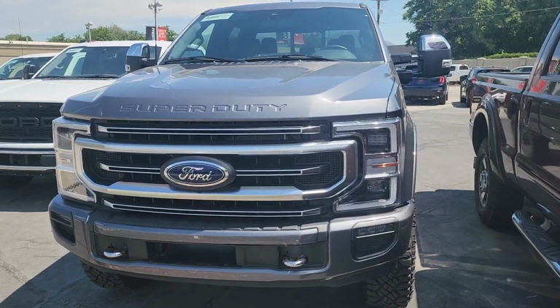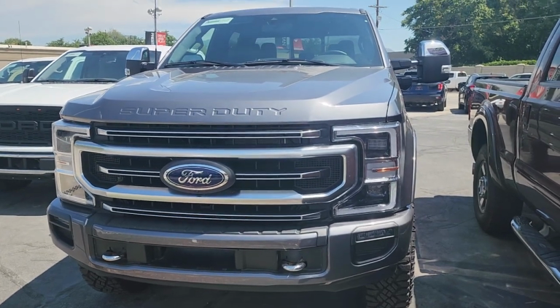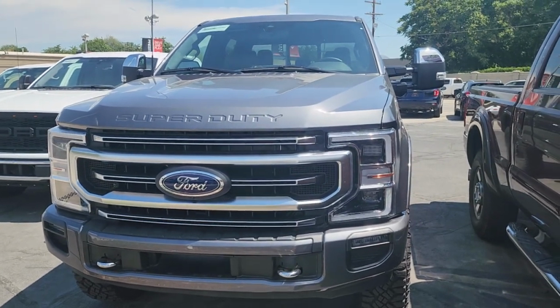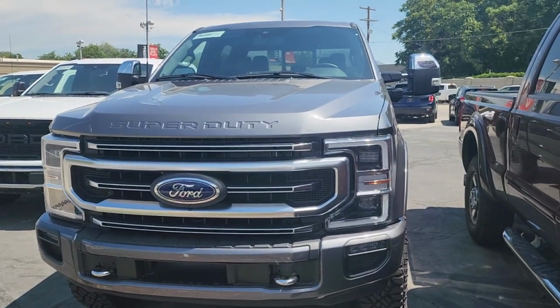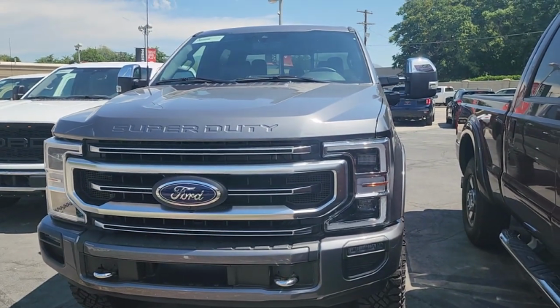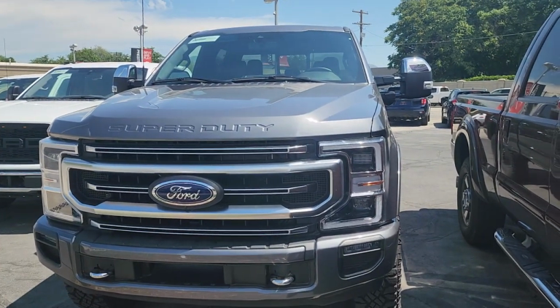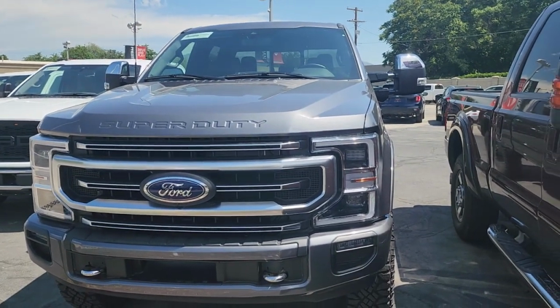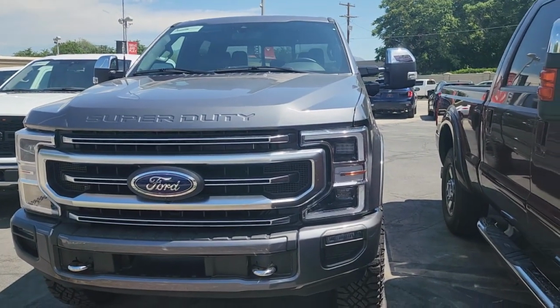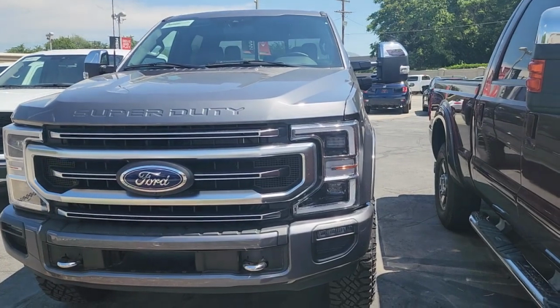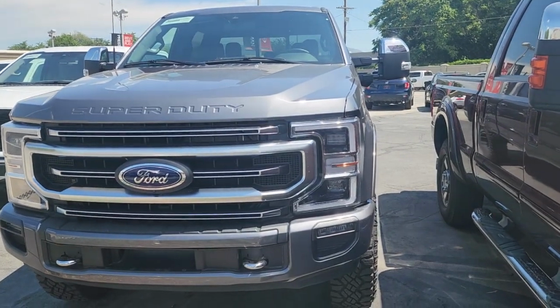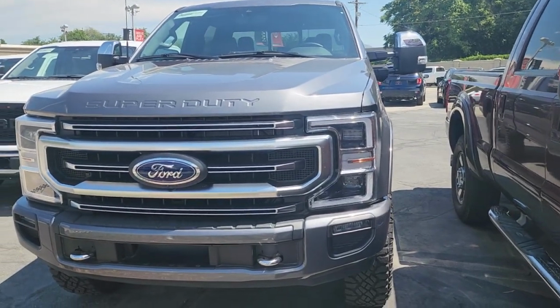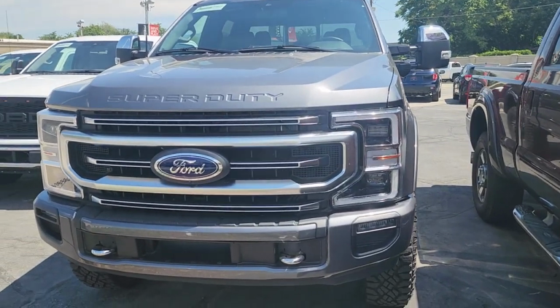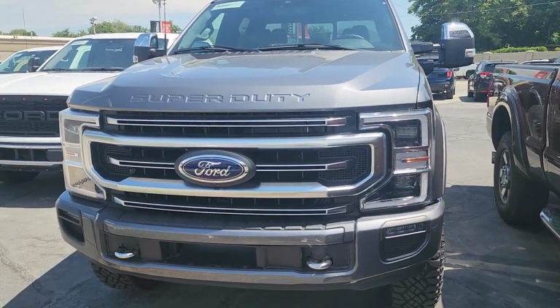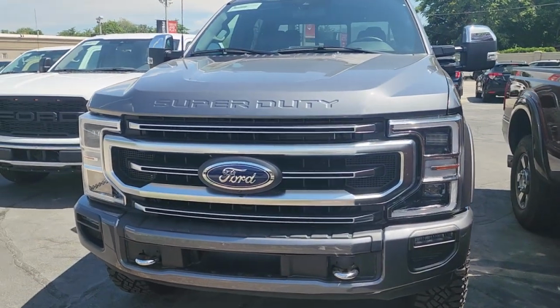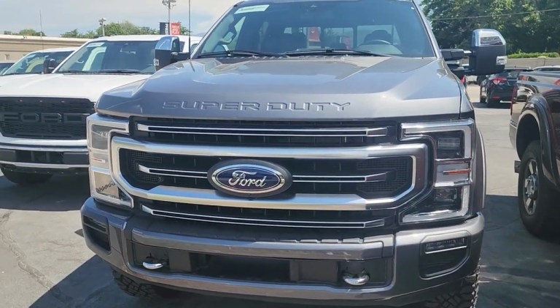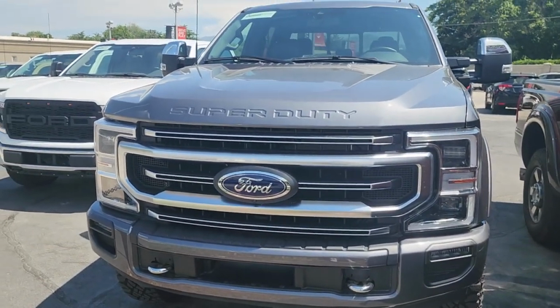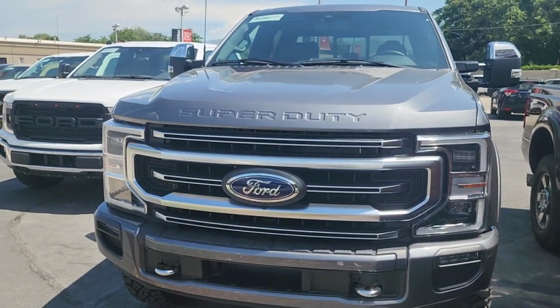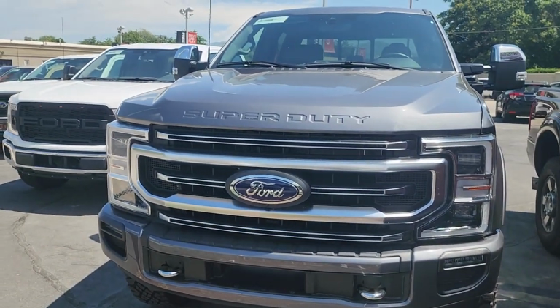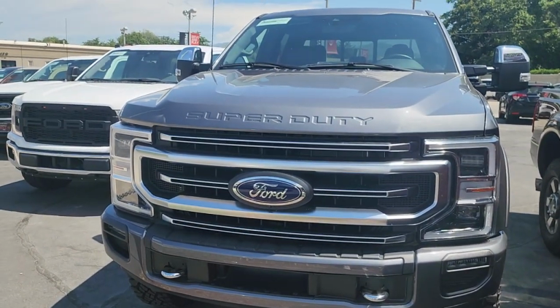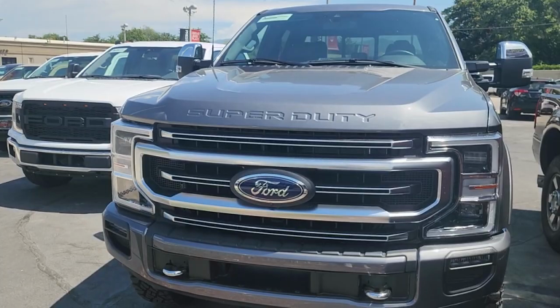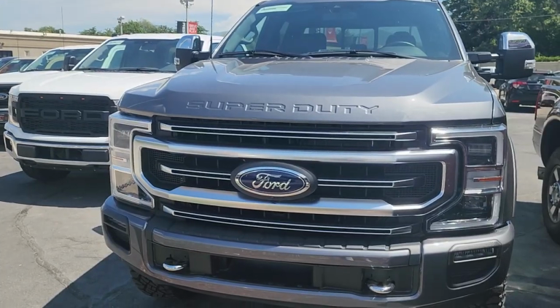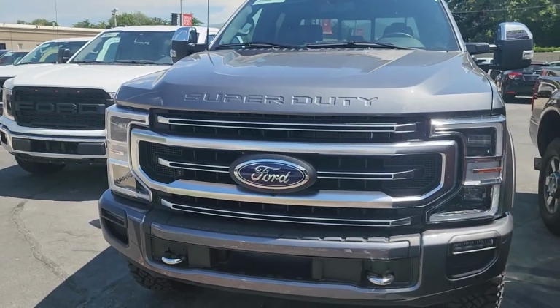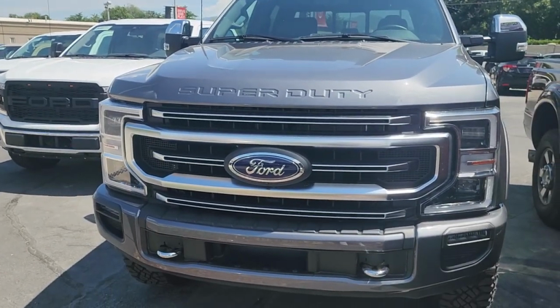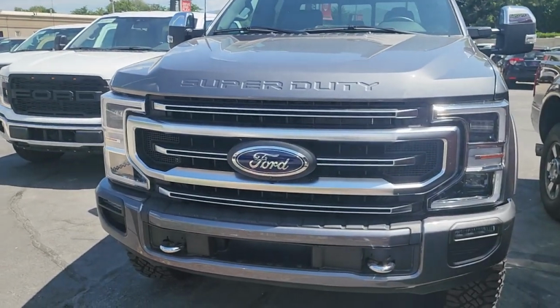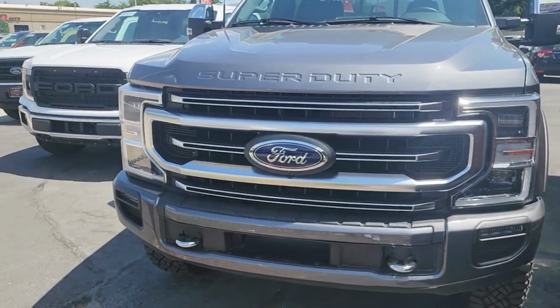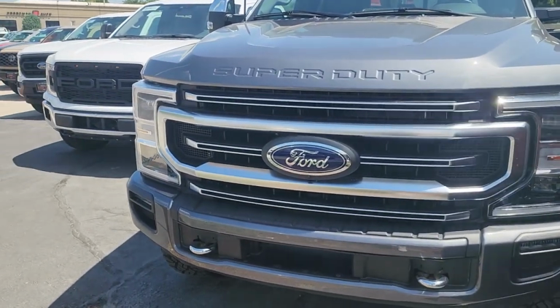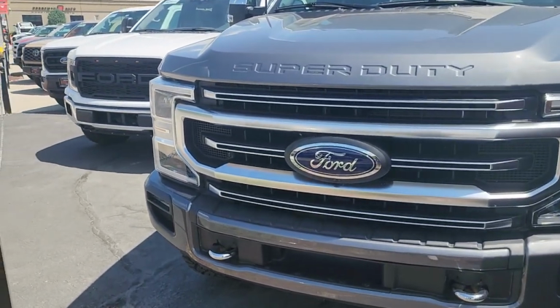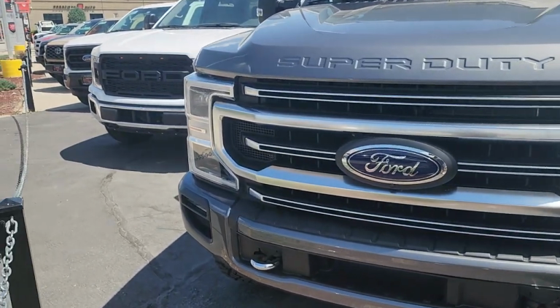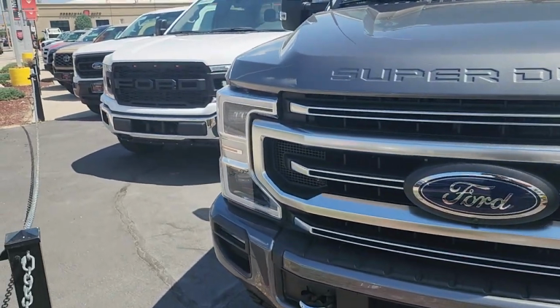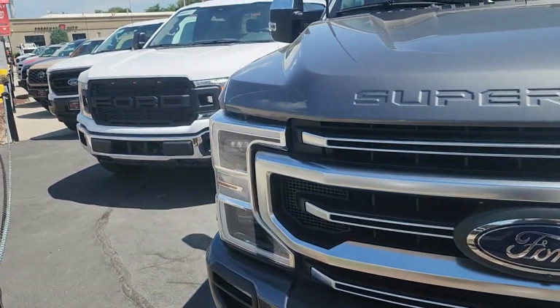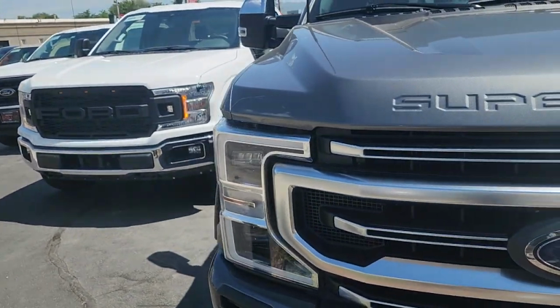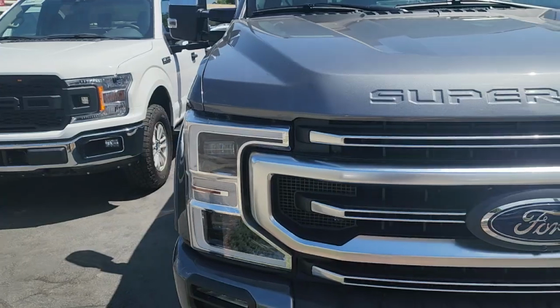I'm doing a quick video walk-around on the 2021 F-250 Tremor. I'm going to point out any imperfections I see, go around the whole vehicle inside and out, just so you get some better eyes on it. I'll start over here with the passenger side.